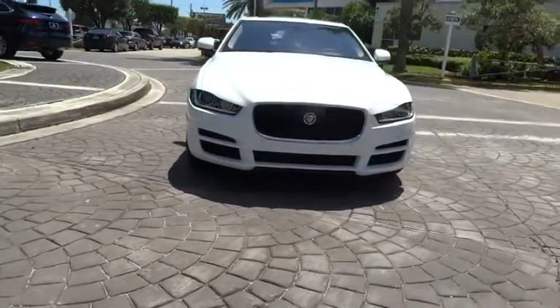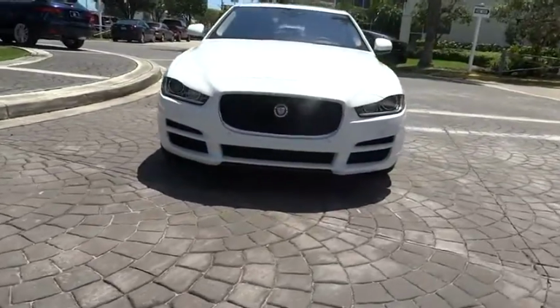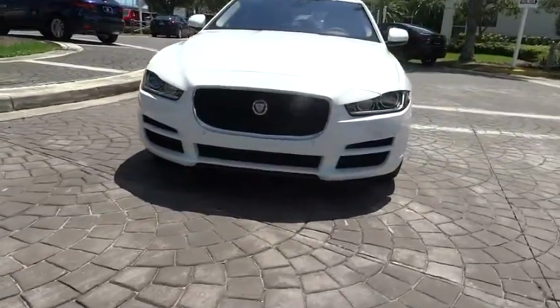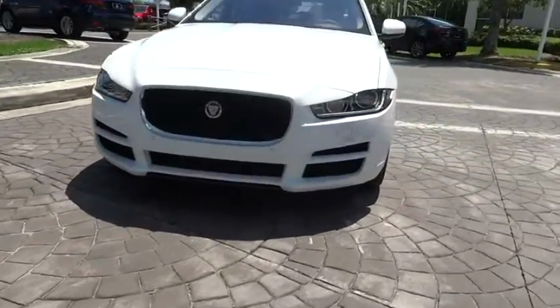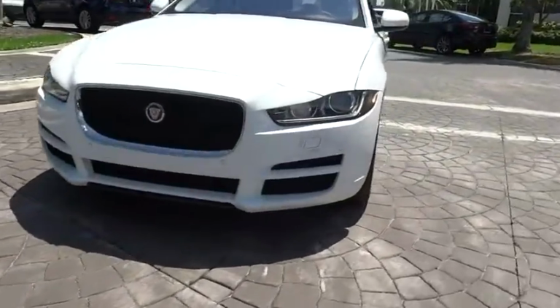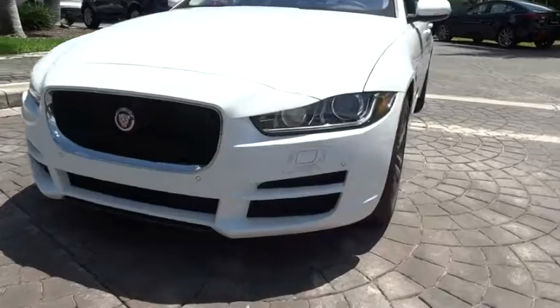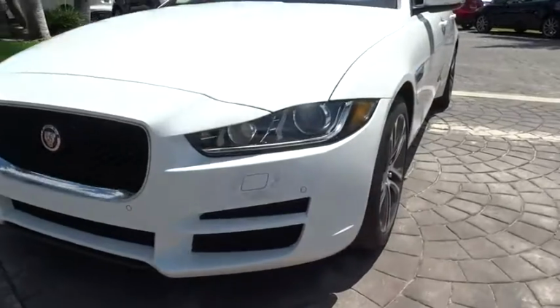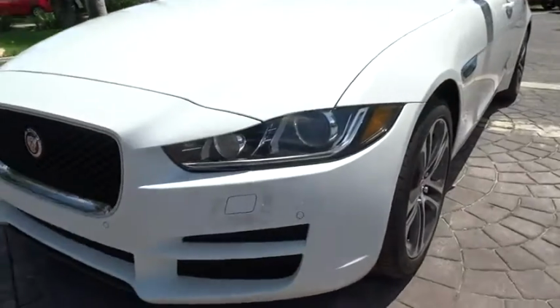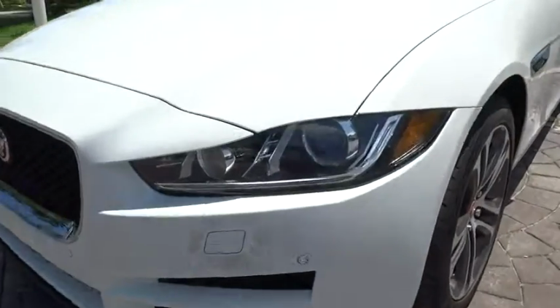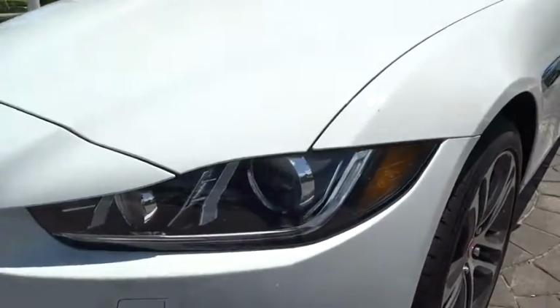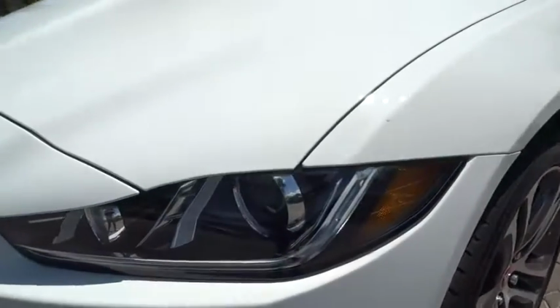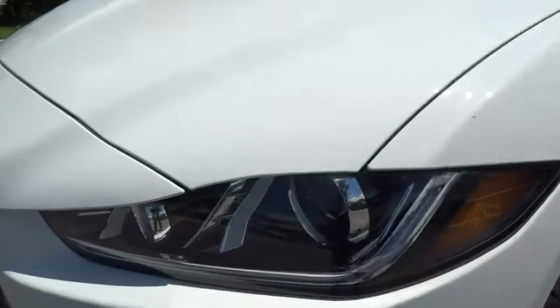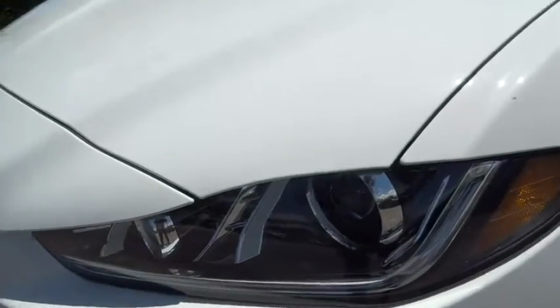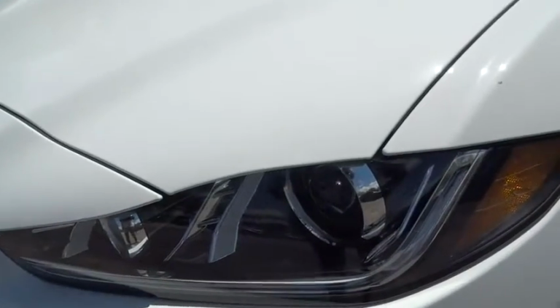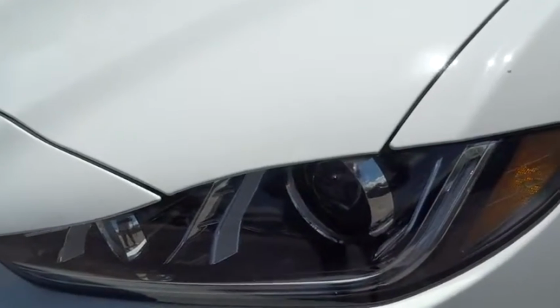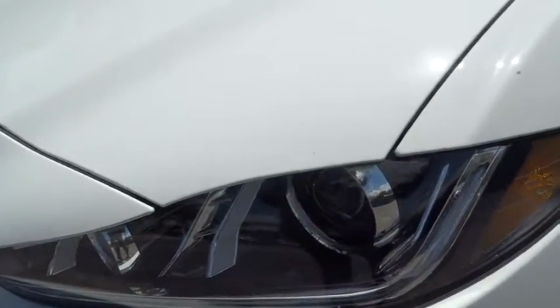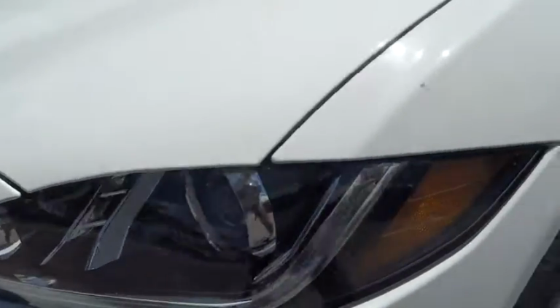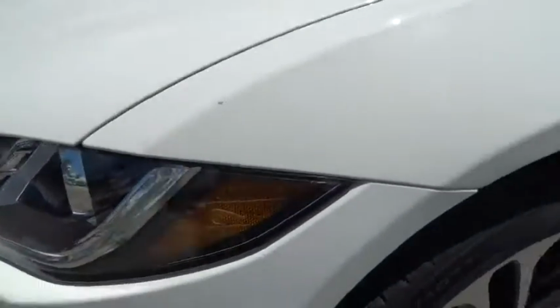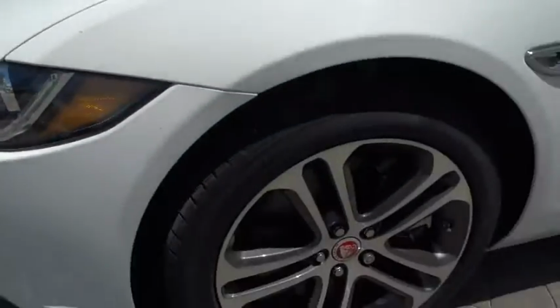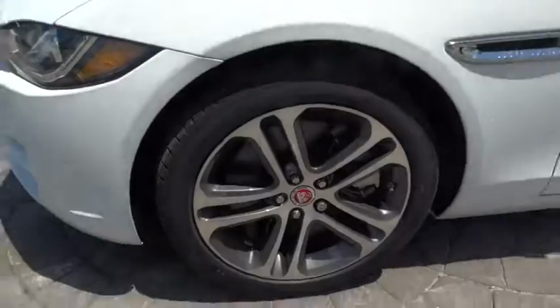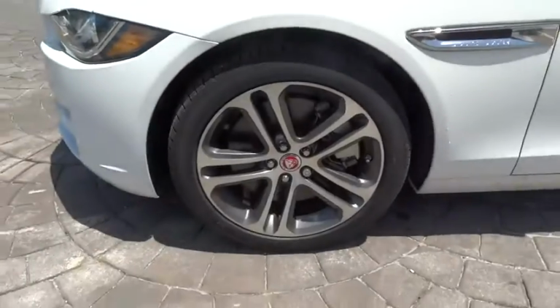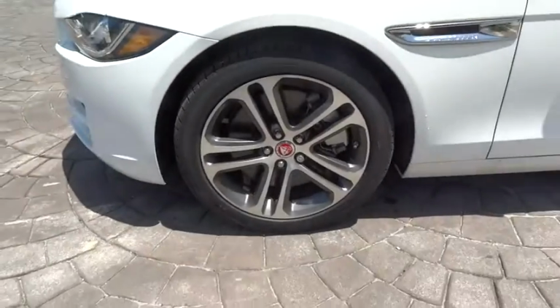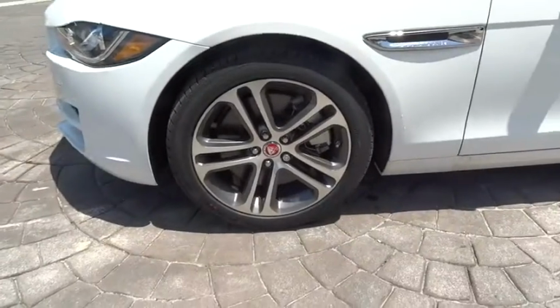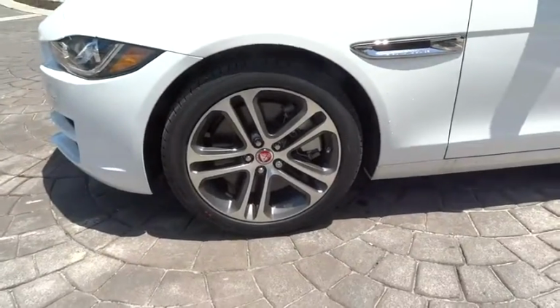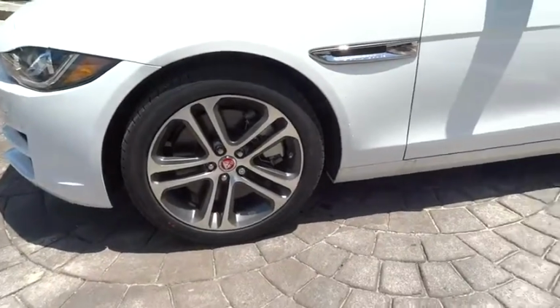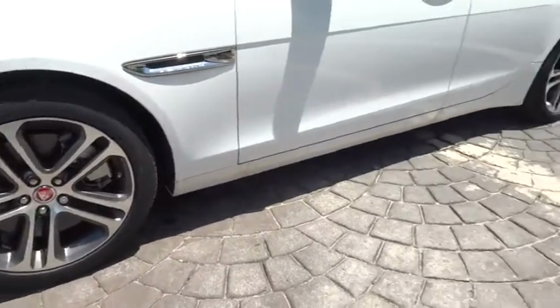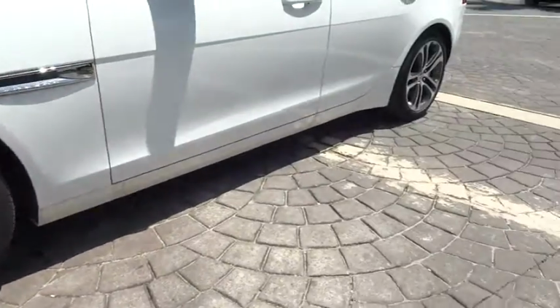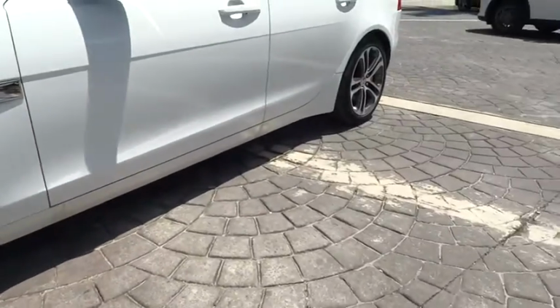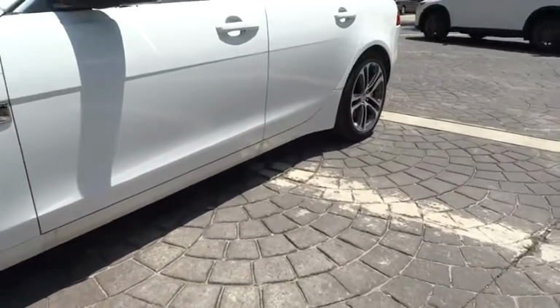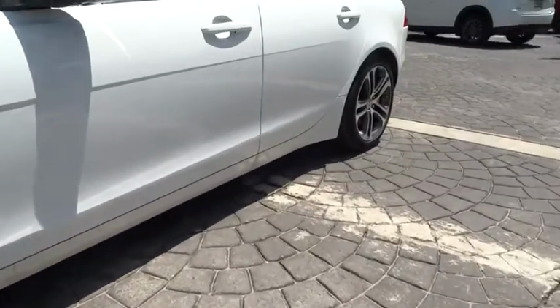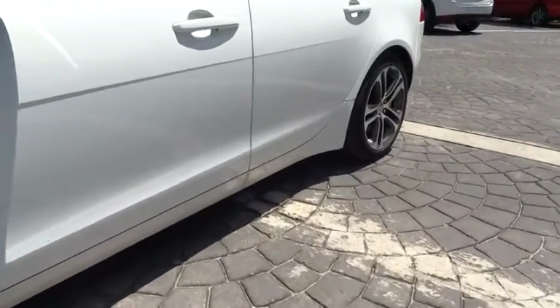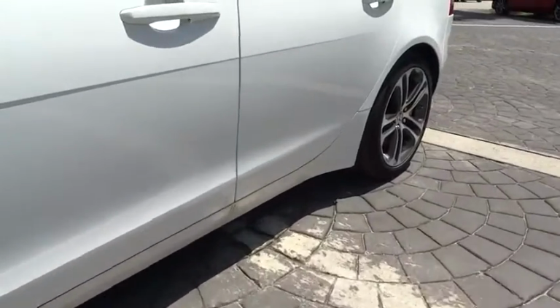Electronic stability control, Sirius satellite radio, brake assist, tachometer, overhead console, power moonroof. Wouldn't you look great in this vehicle? Stop in today and see for yourself.